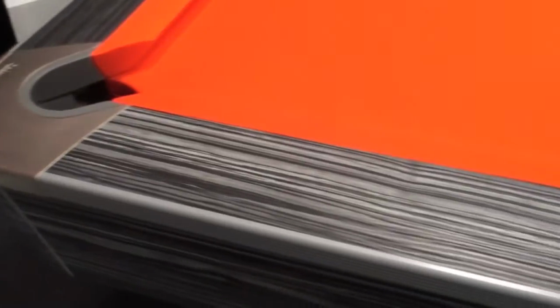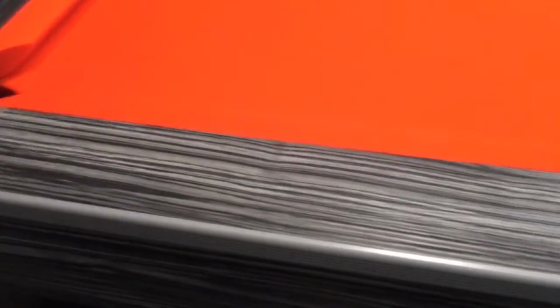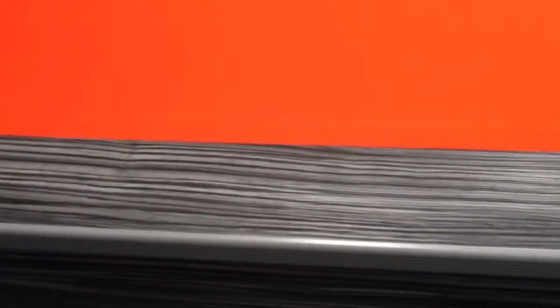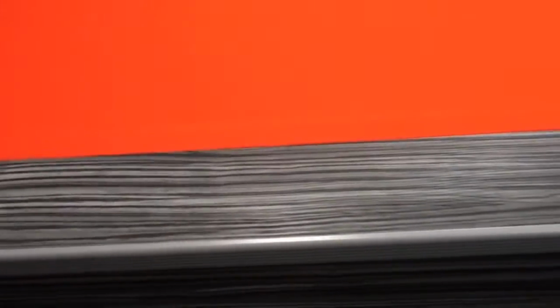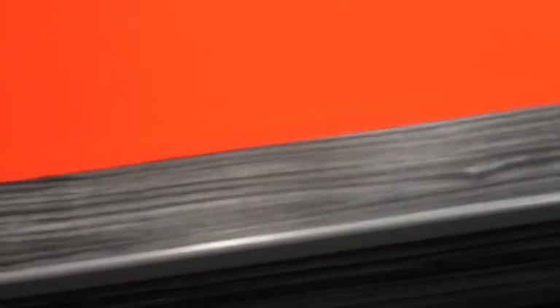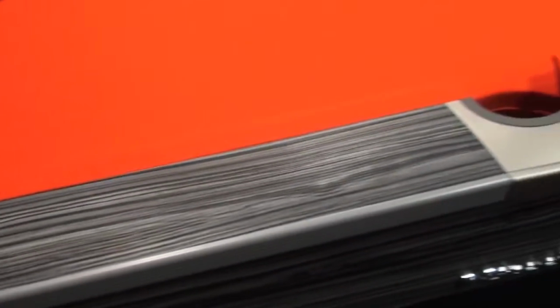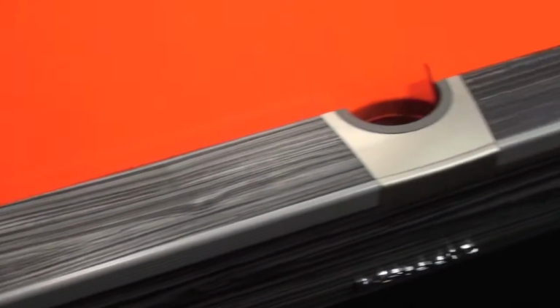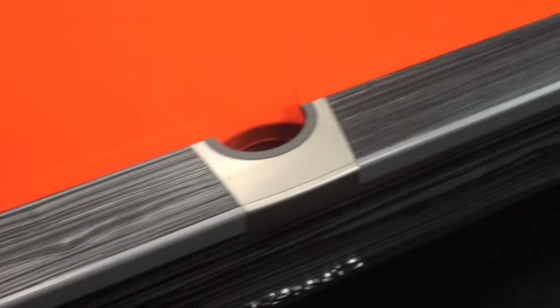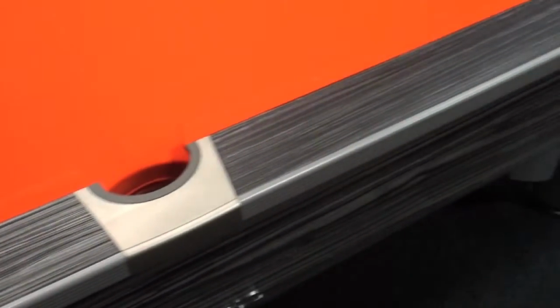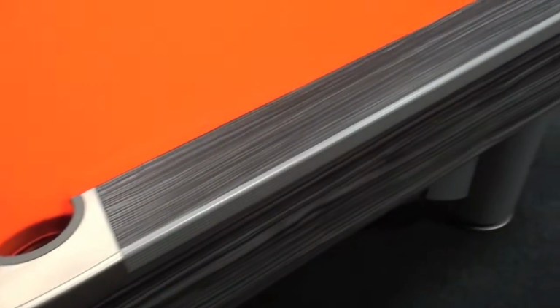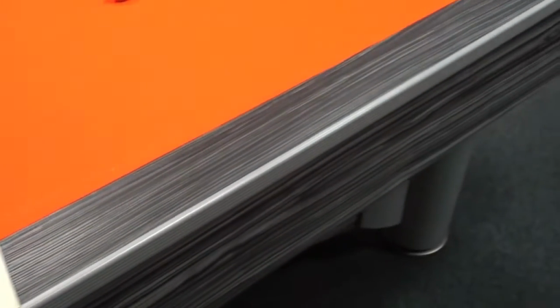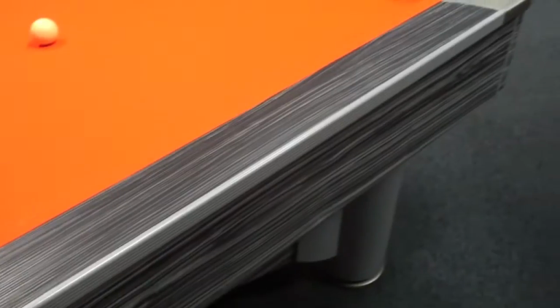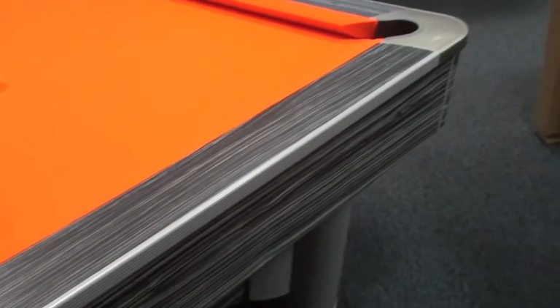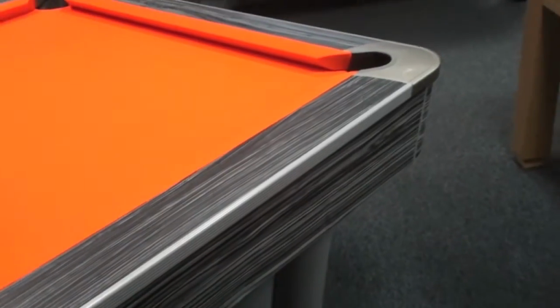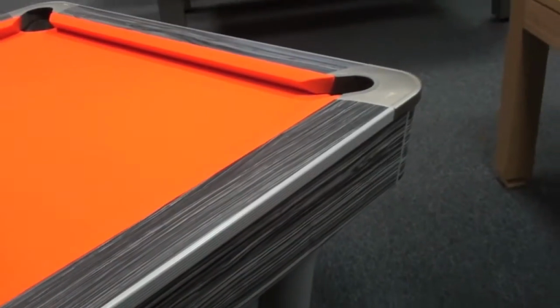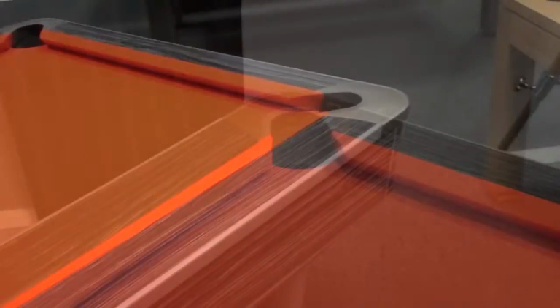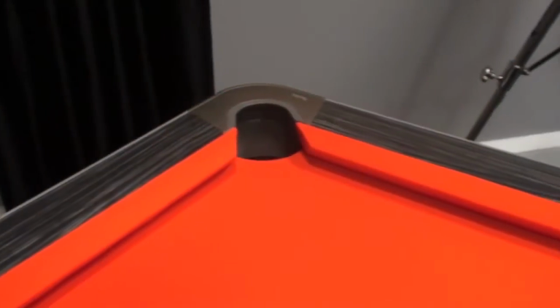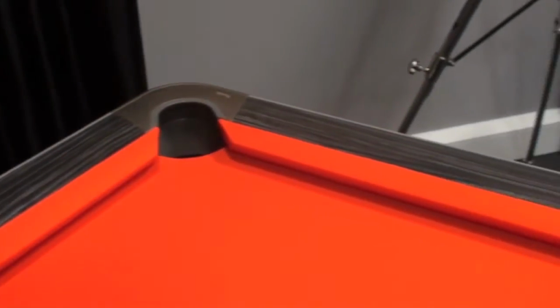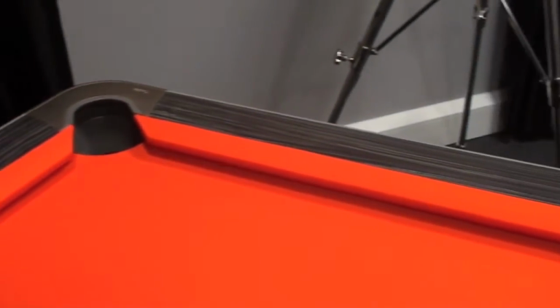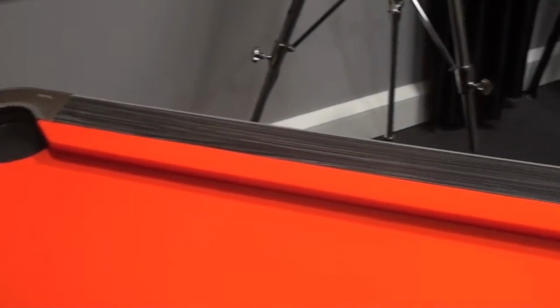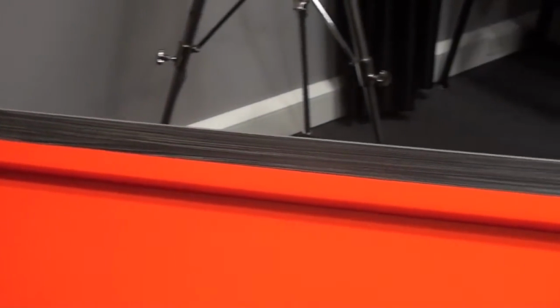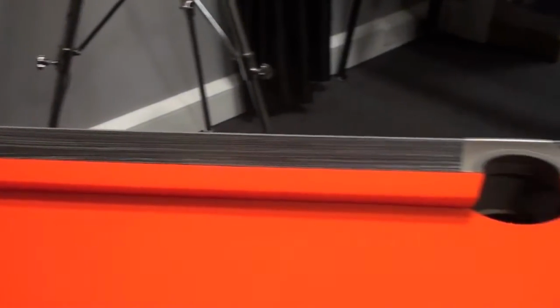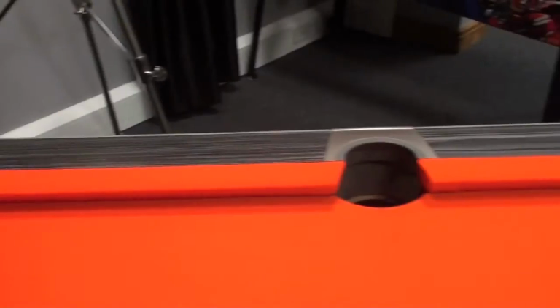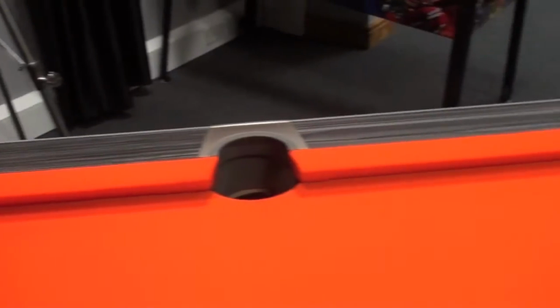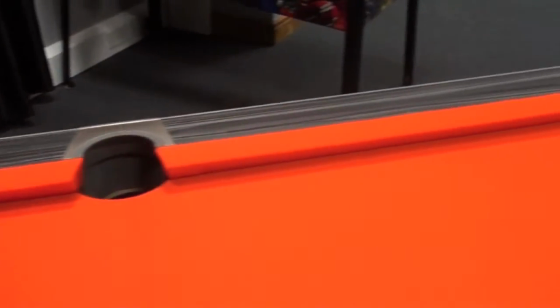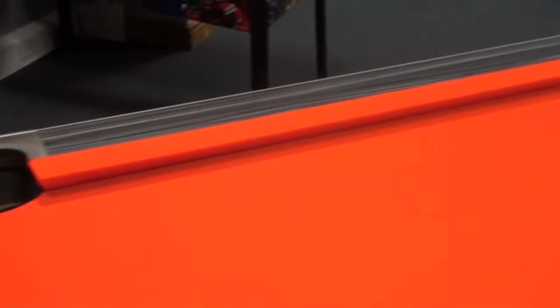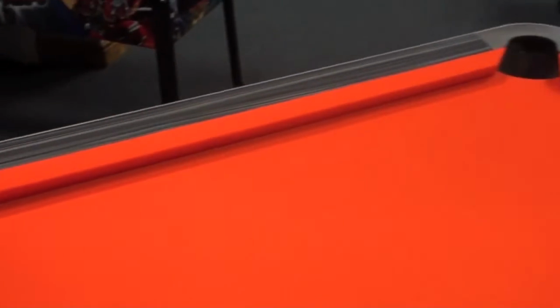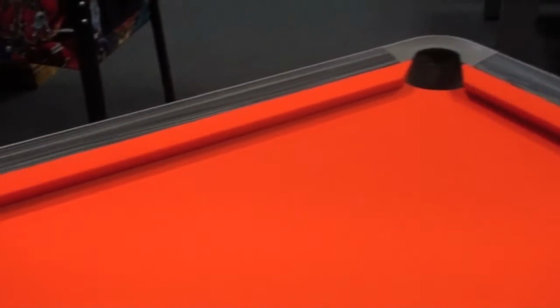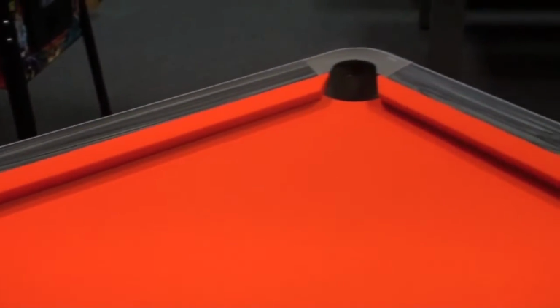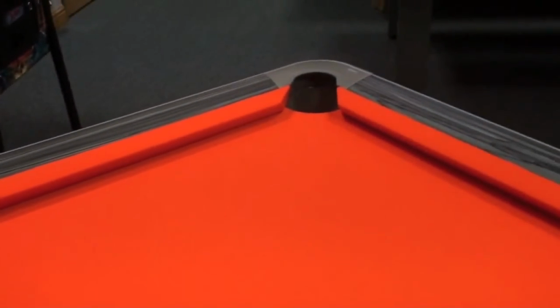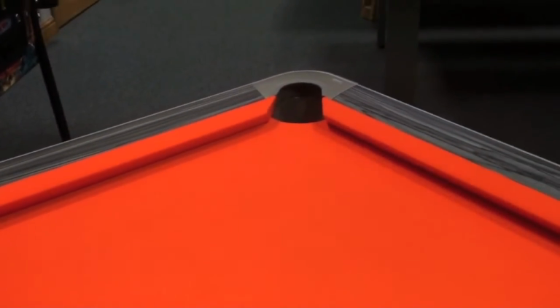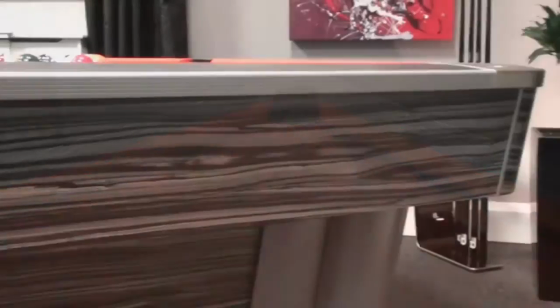The Caysteel 2 has been updated to meet the latest European Pocket Billiard Federation requirements. The table is constructed from a steel frame which is bolted together piece by piece when installed, giving it great strength and rigidity.